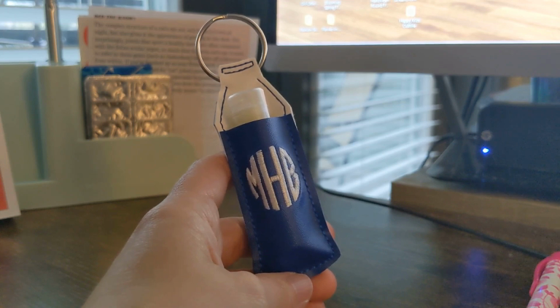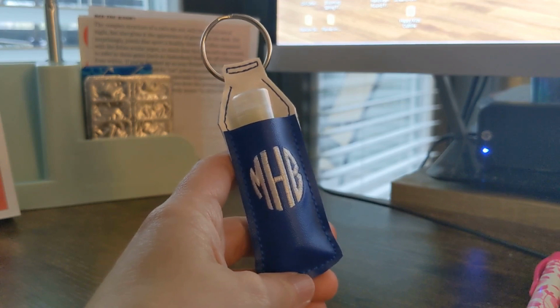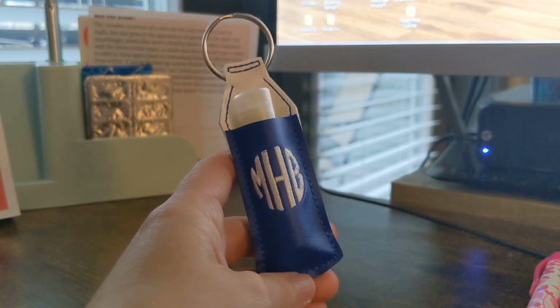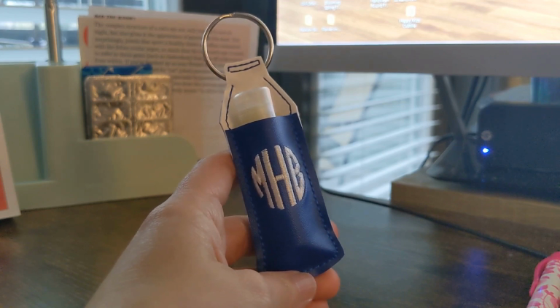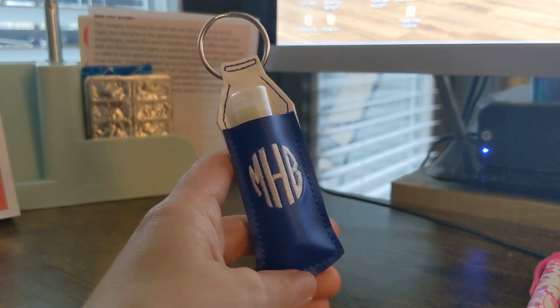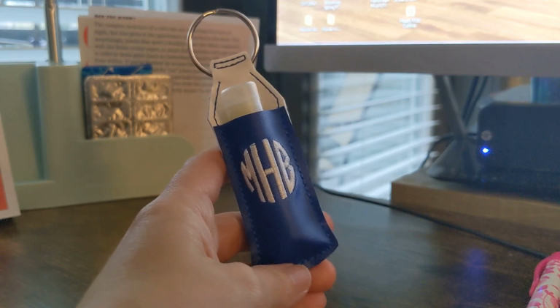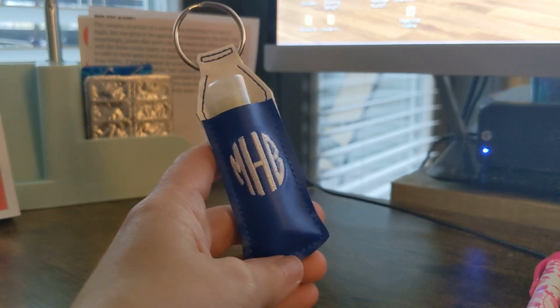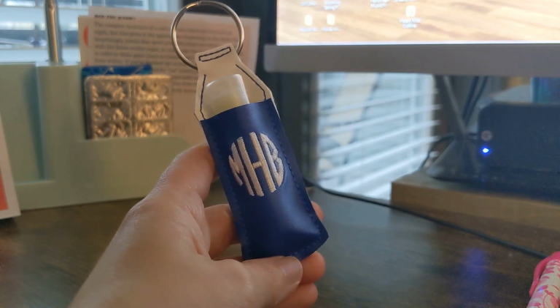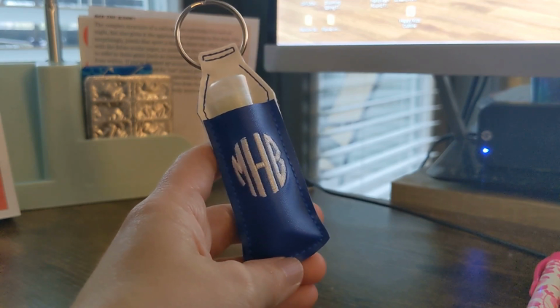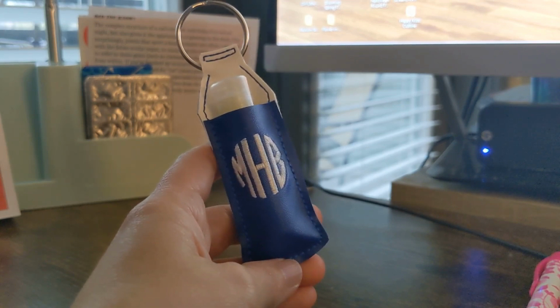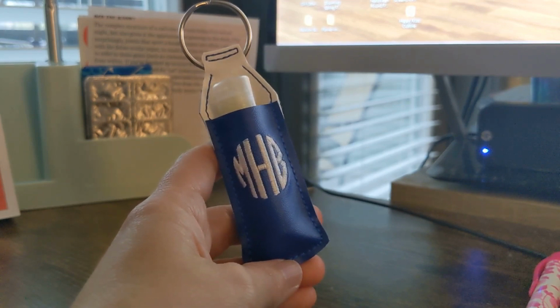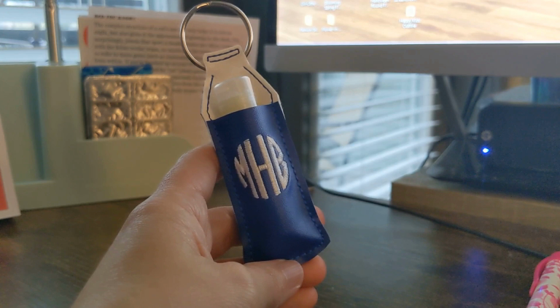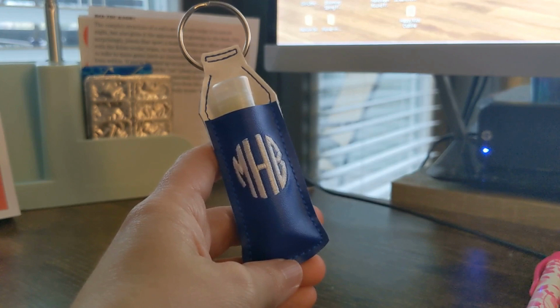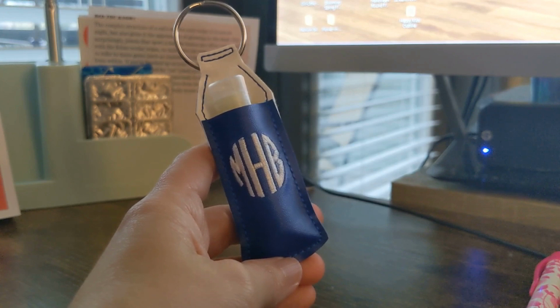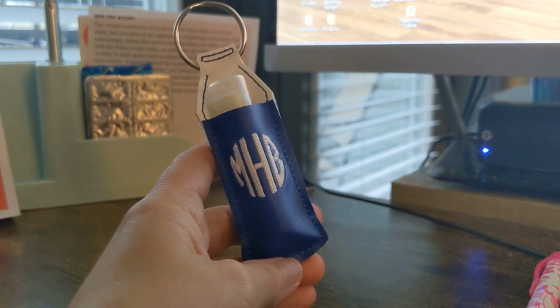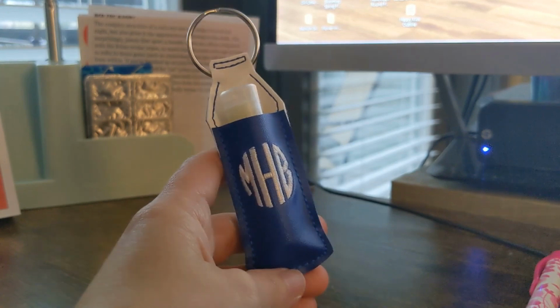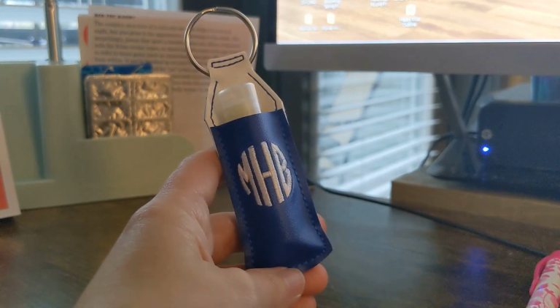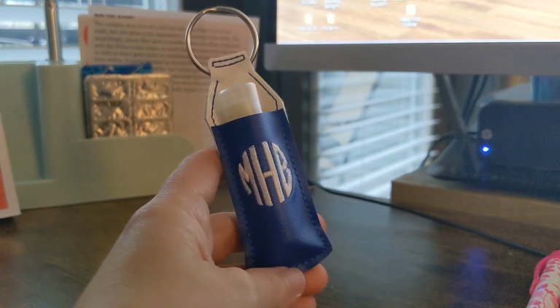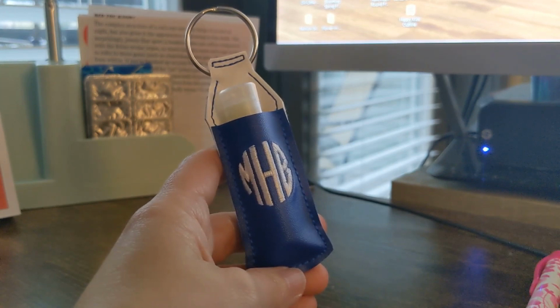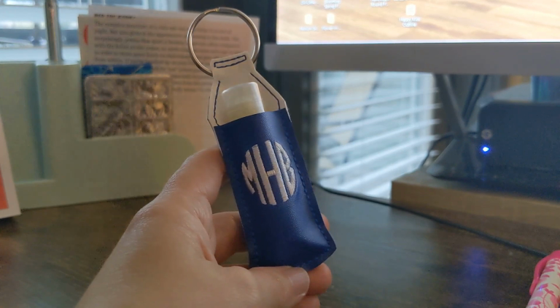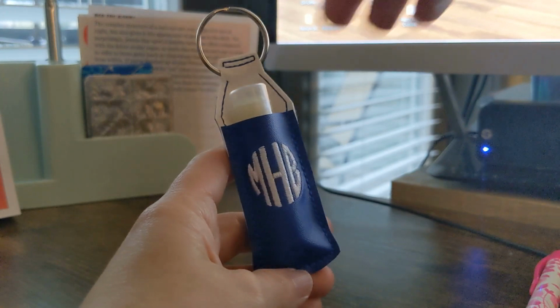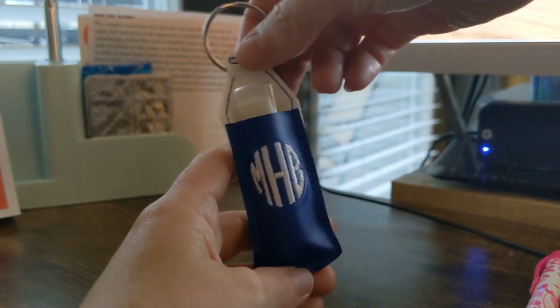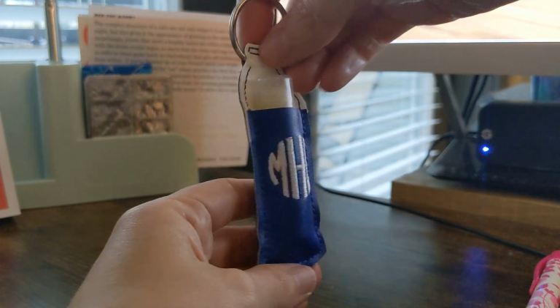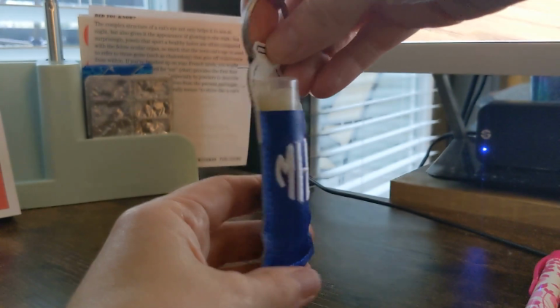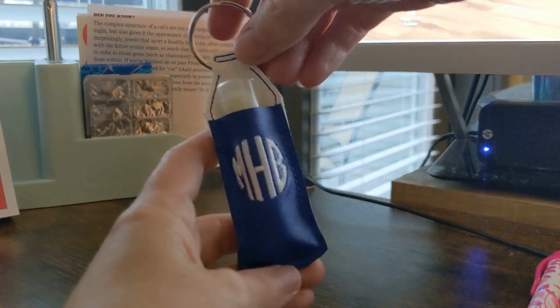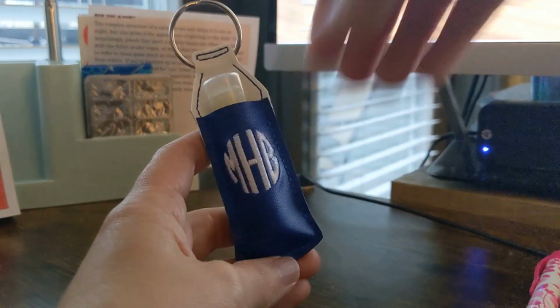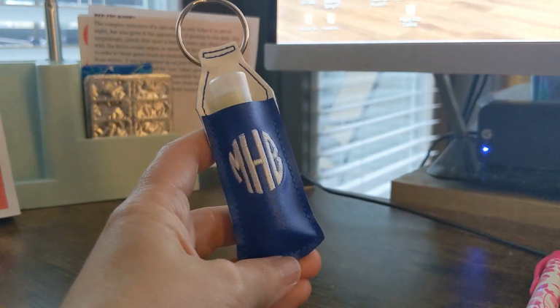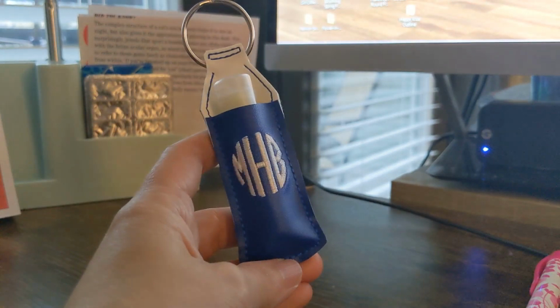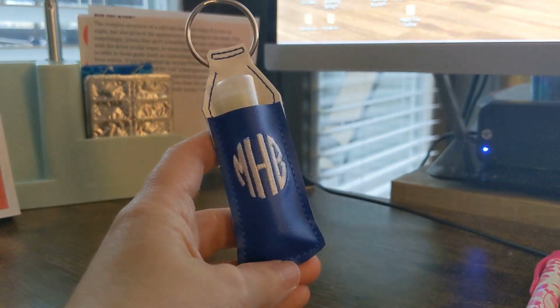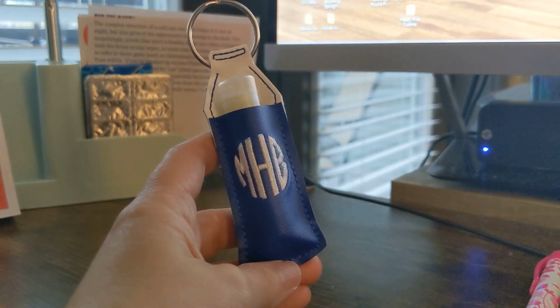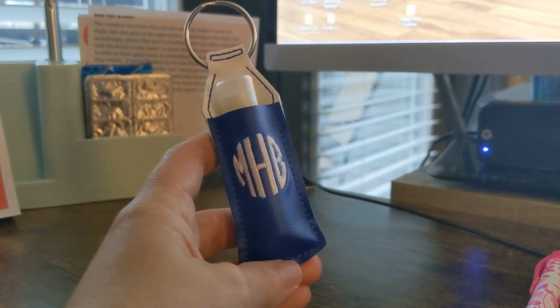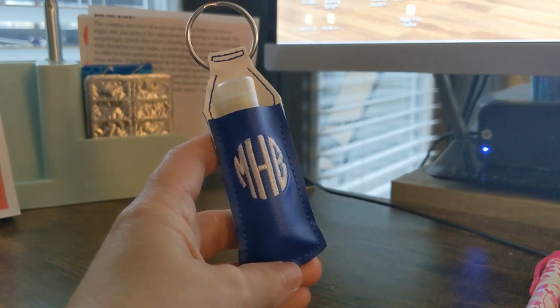I'm going to show you in this video a really cool little hack or cheat on how to do that without having to do it in two hoopings. What you'll need for this project is your design that comes with a pocket. I suggest a lip balm holder — it can be any lip balm holder style.